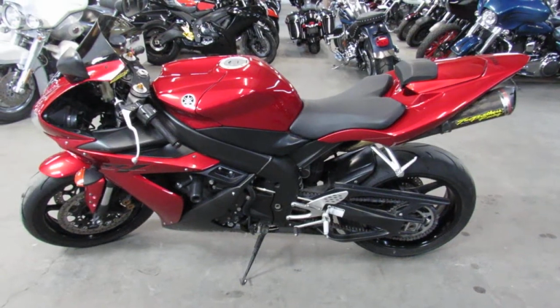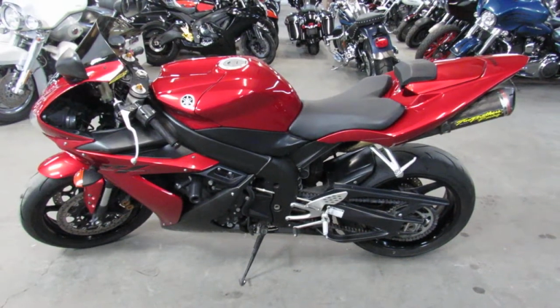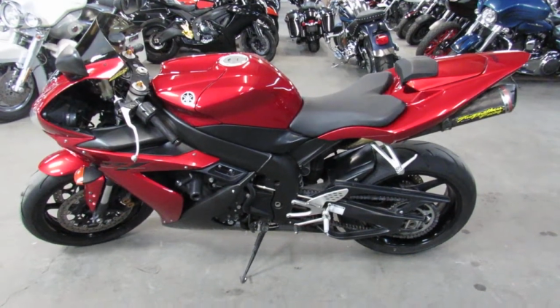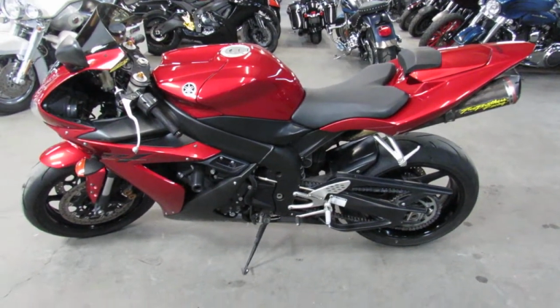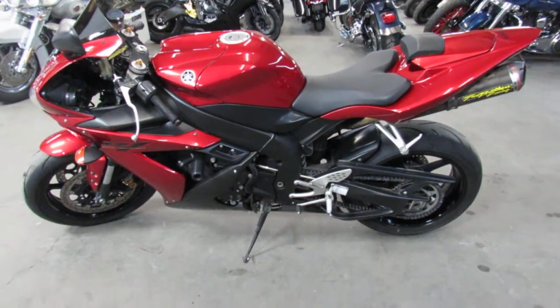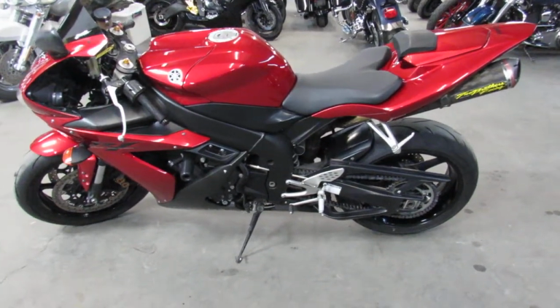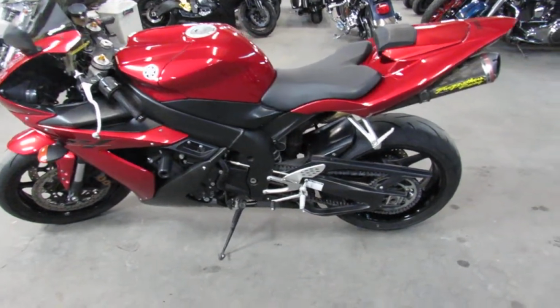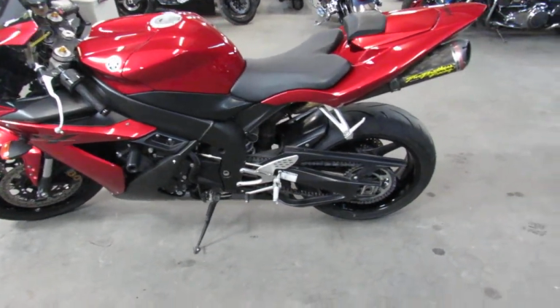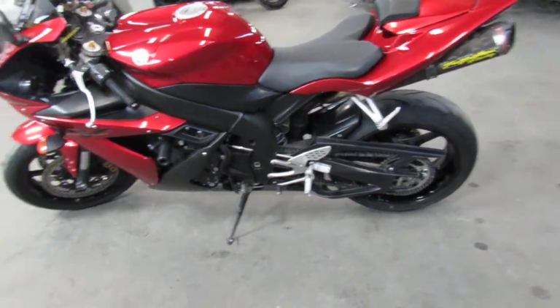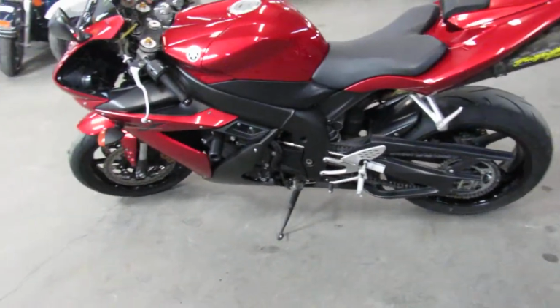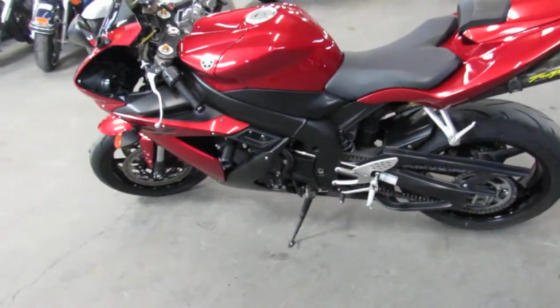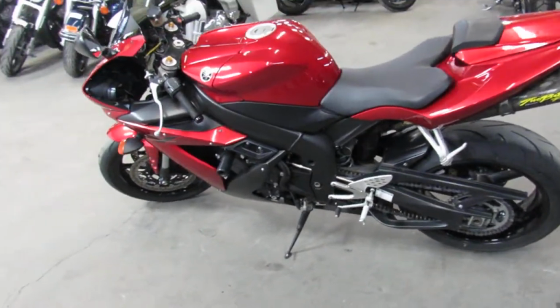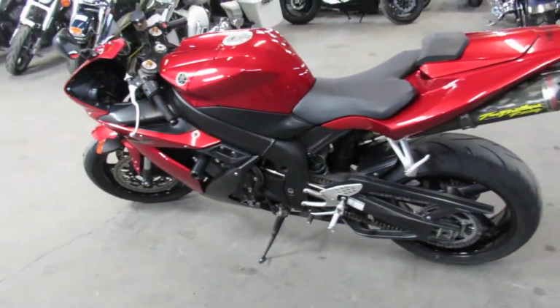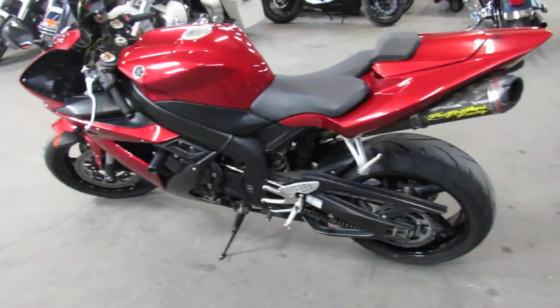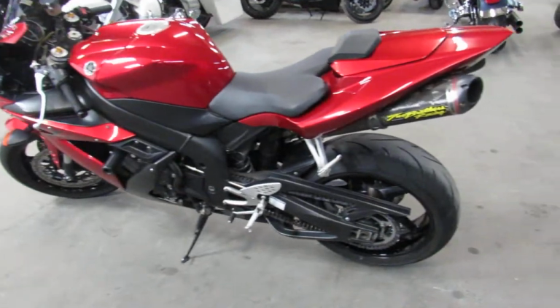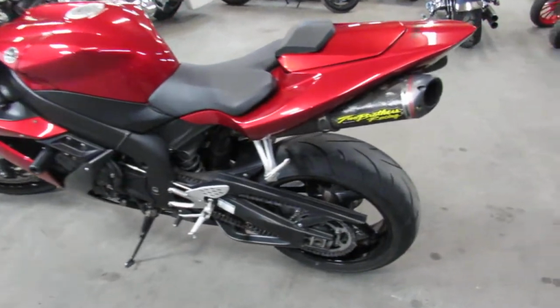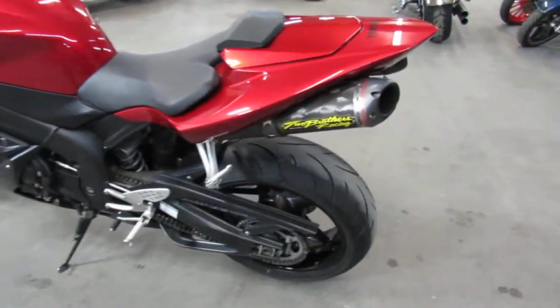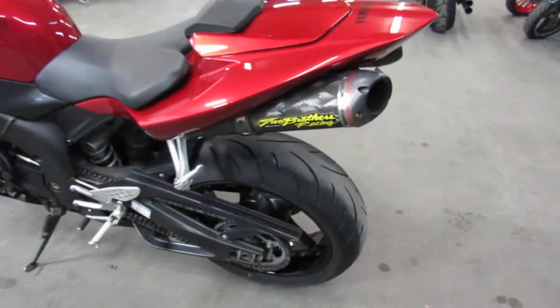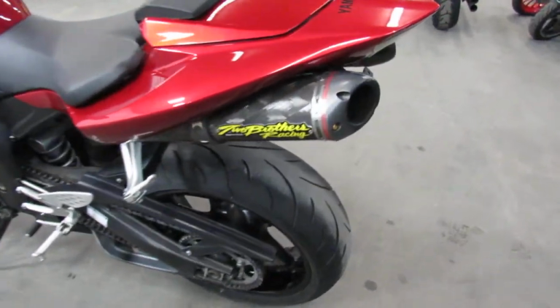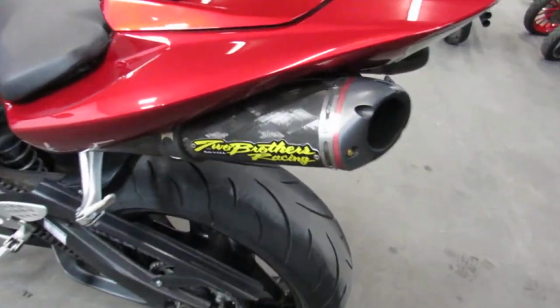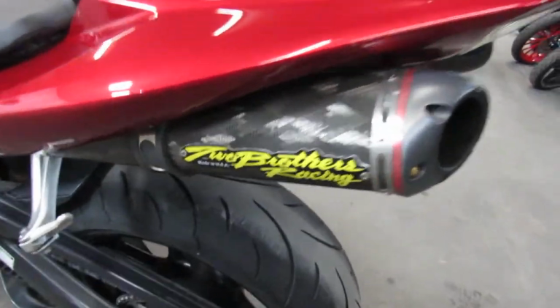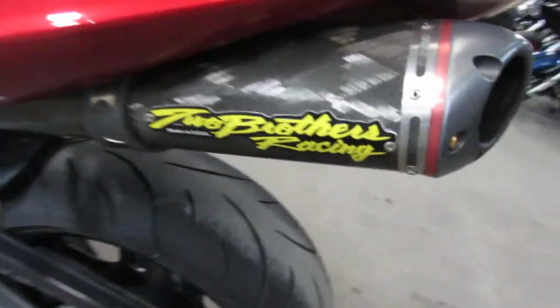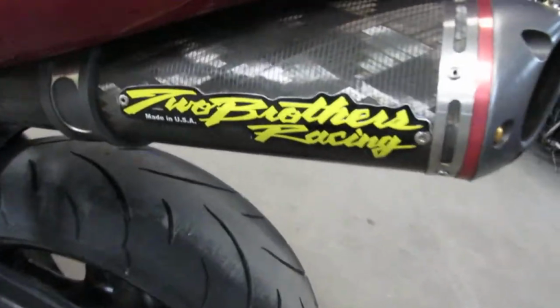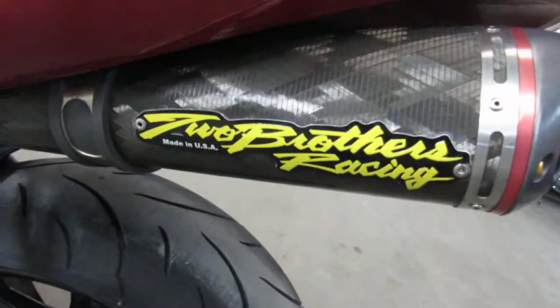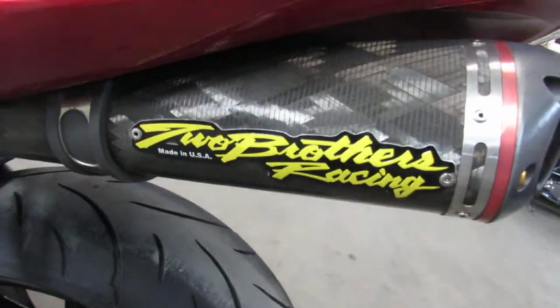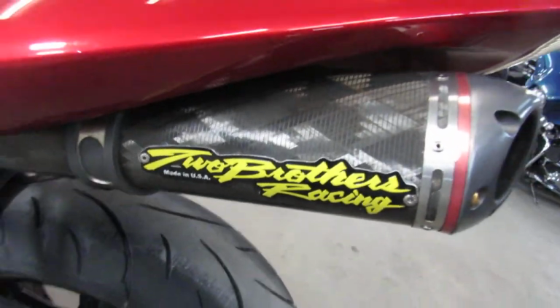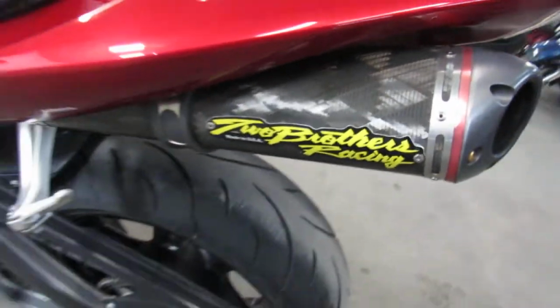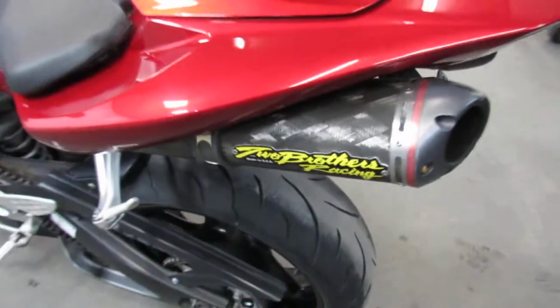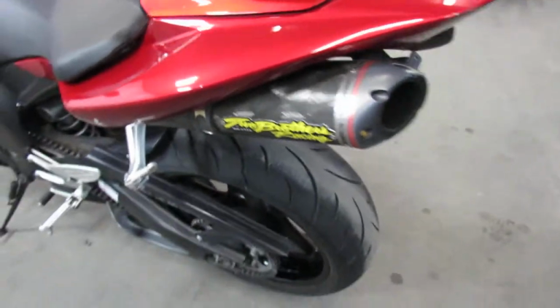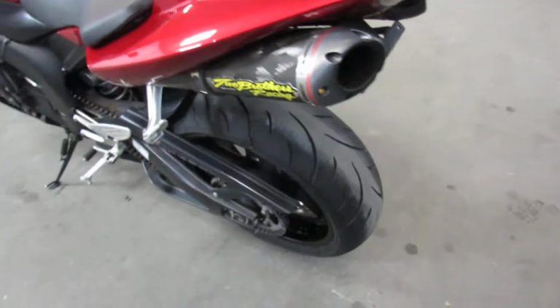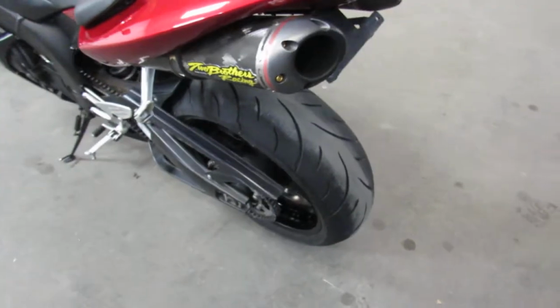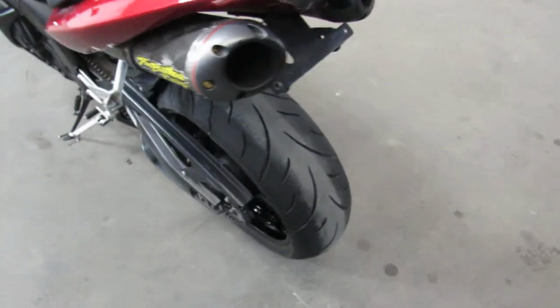Hey guys, ApprovalPowersports.com here doing some videos on some sport bikes we just got in. This one here, 04 R1. Only 15,895 miles.